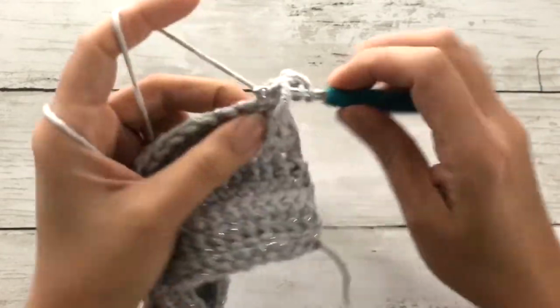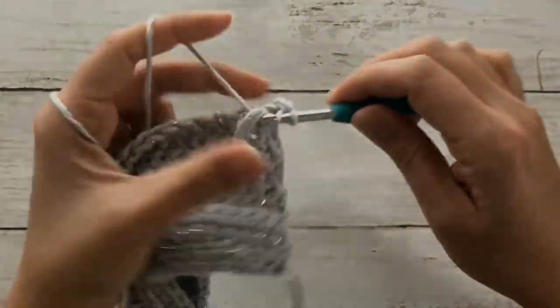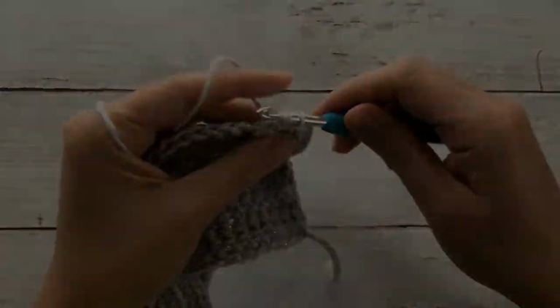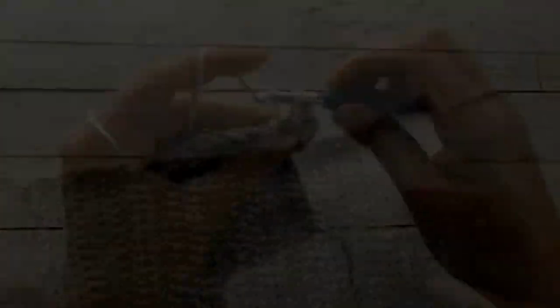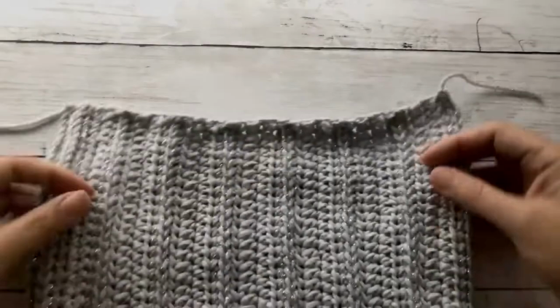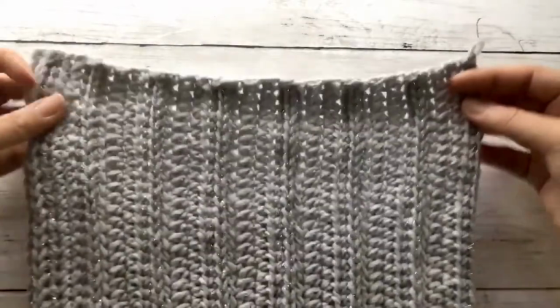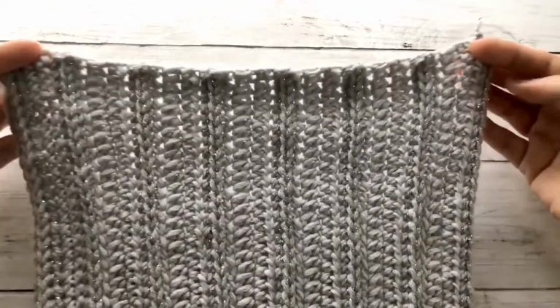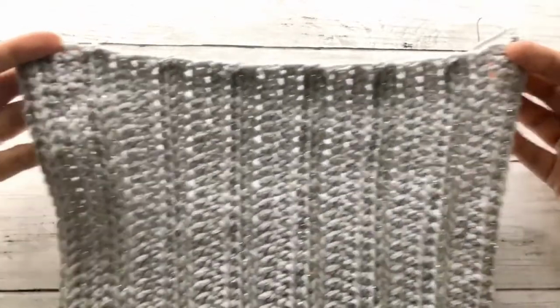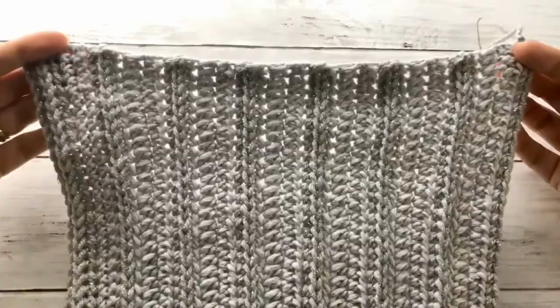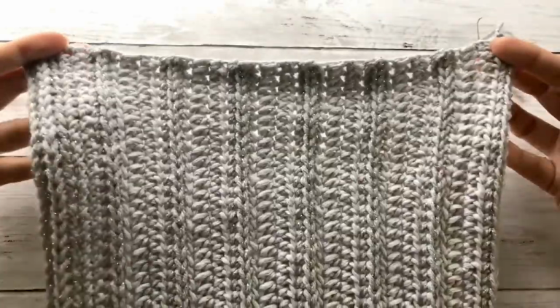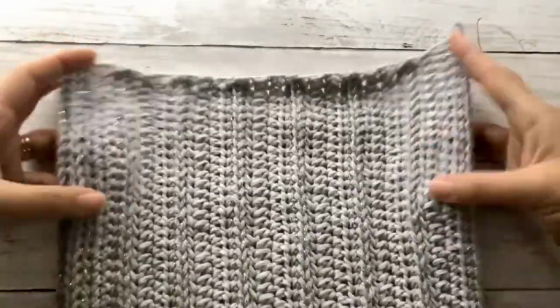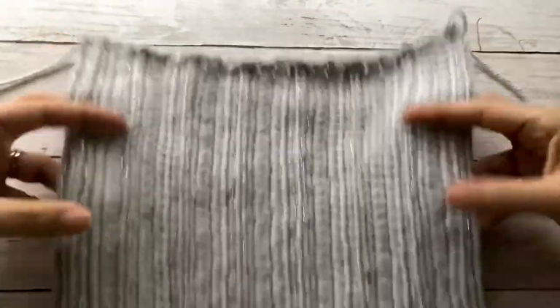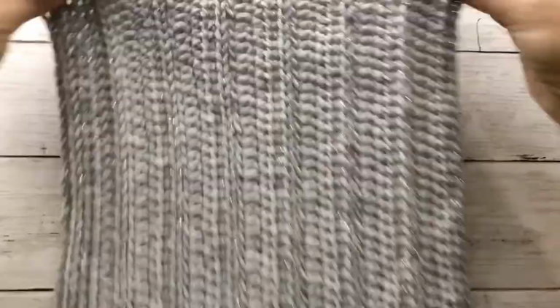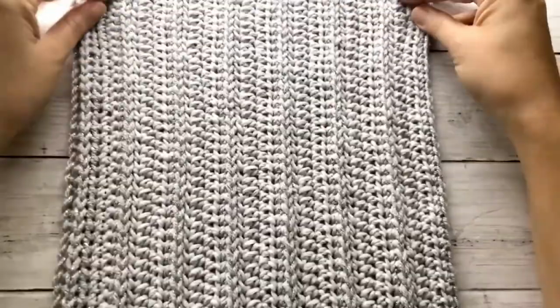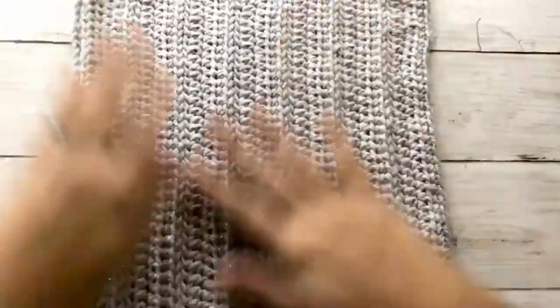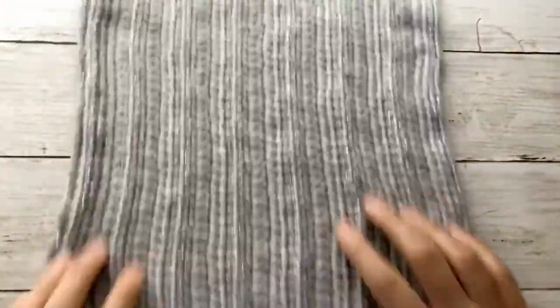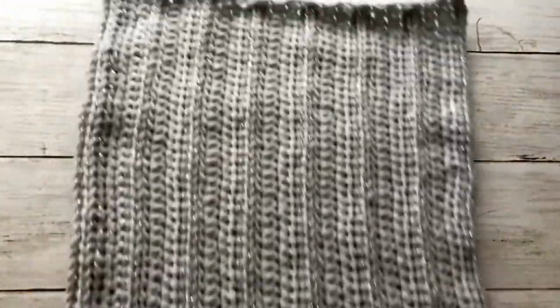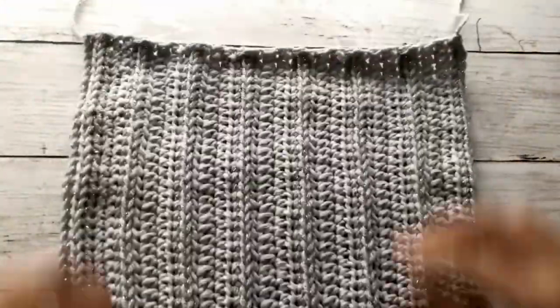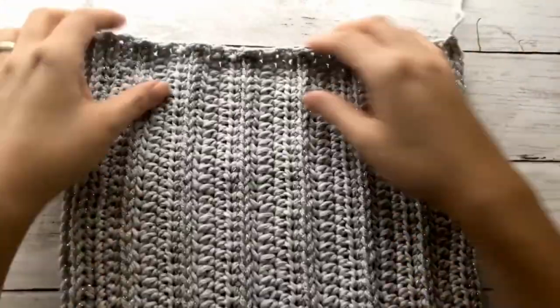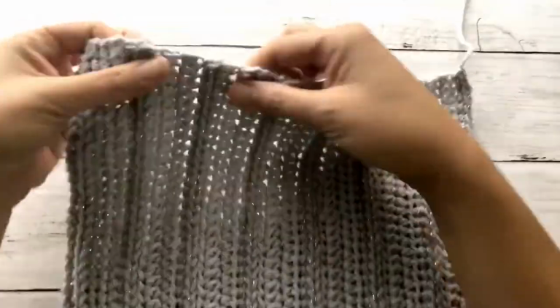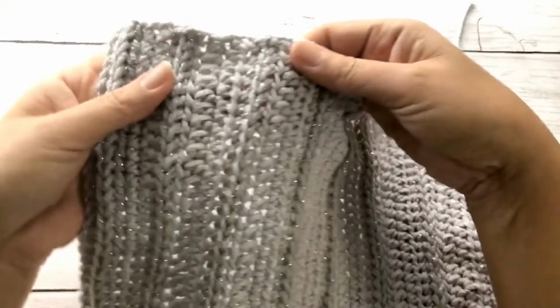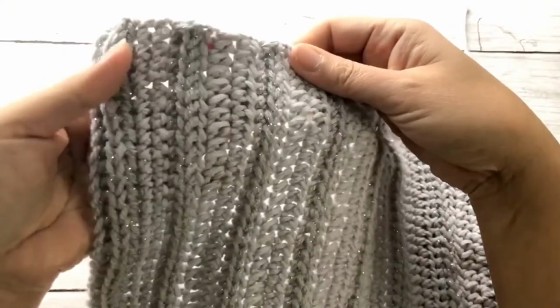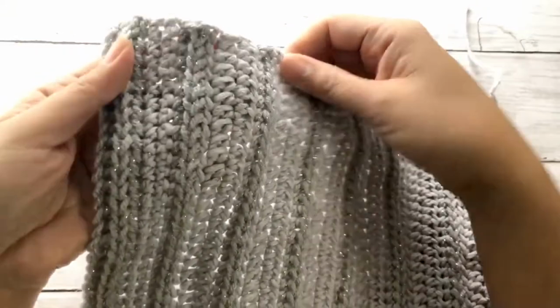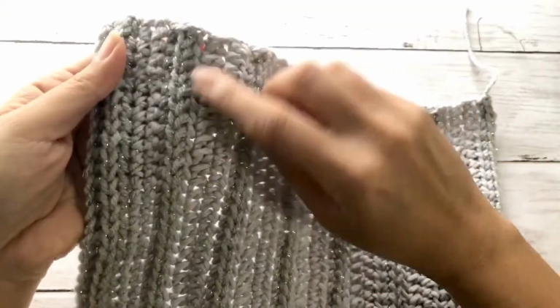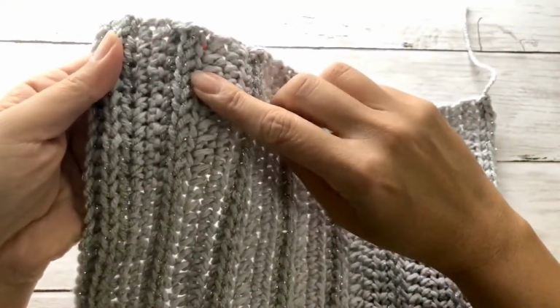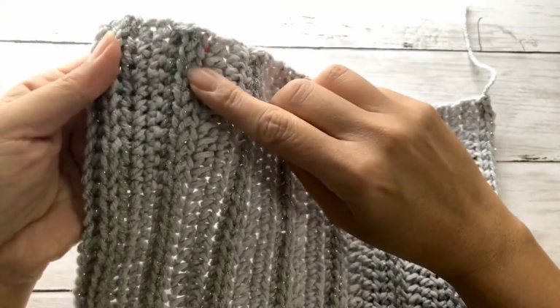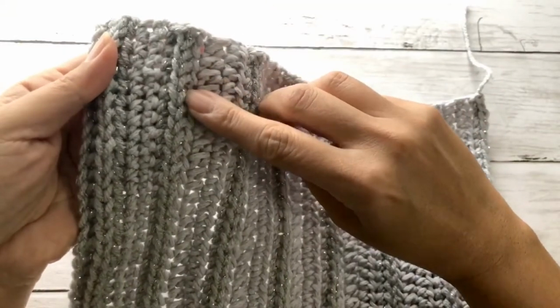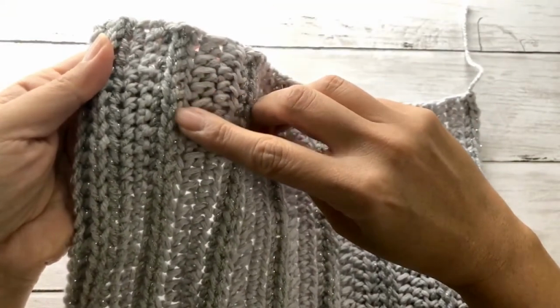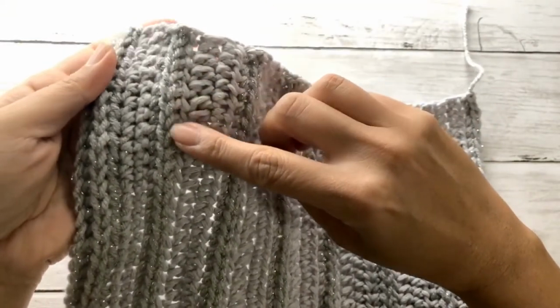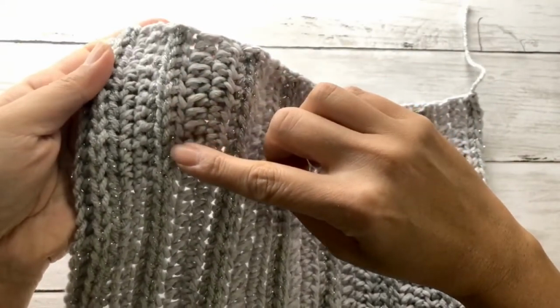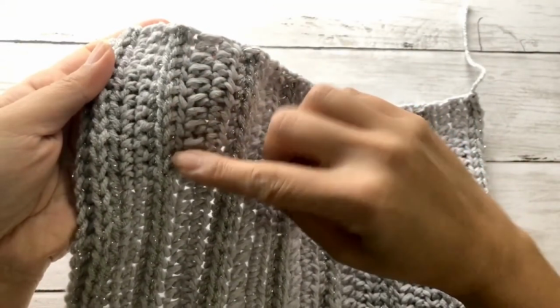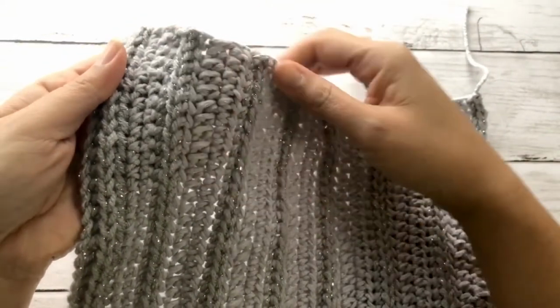Once you've completed all the rows for the first half of the panel — here I've worked up a total of seven set rows — the front side will show you these knit-like stitches on the silver yarn.